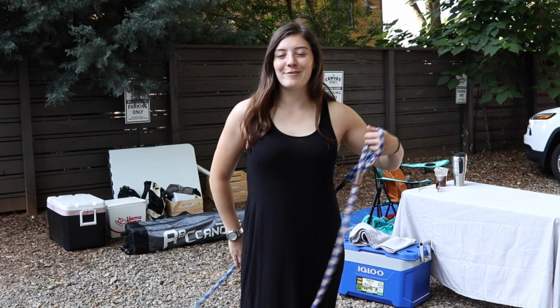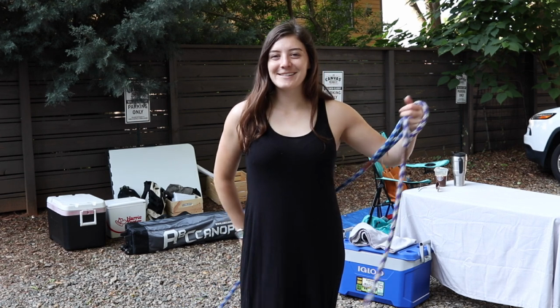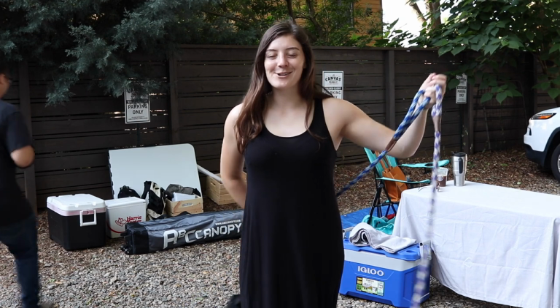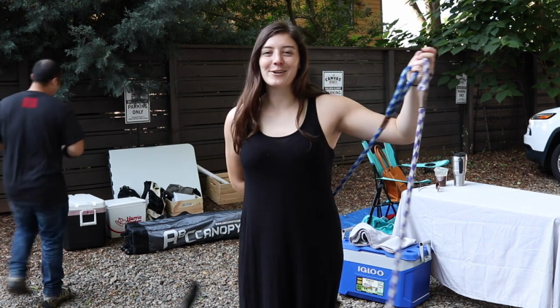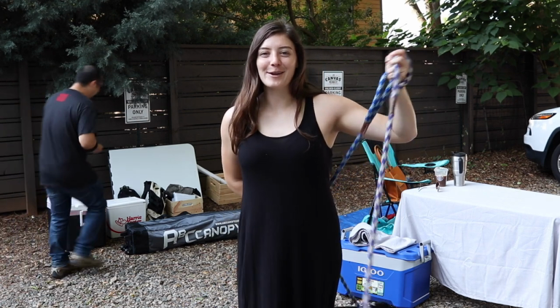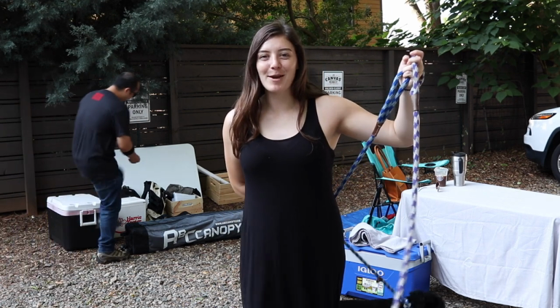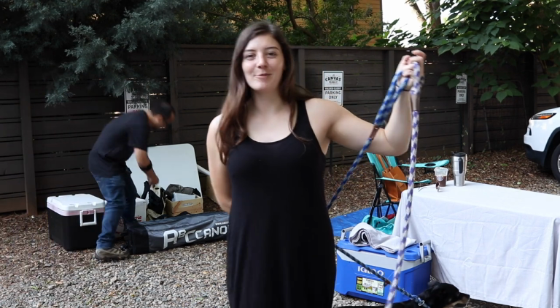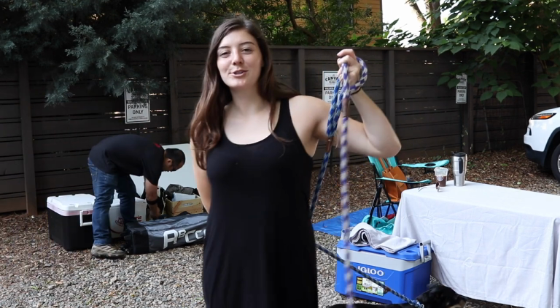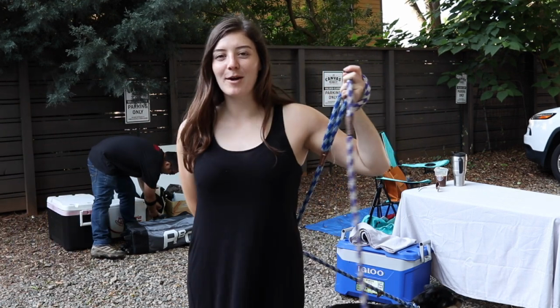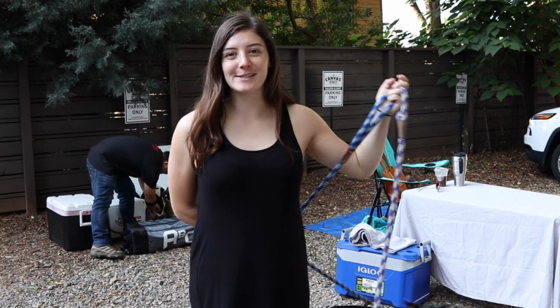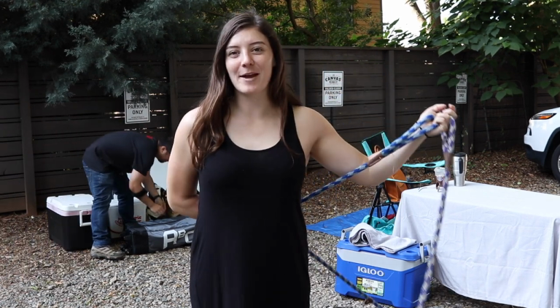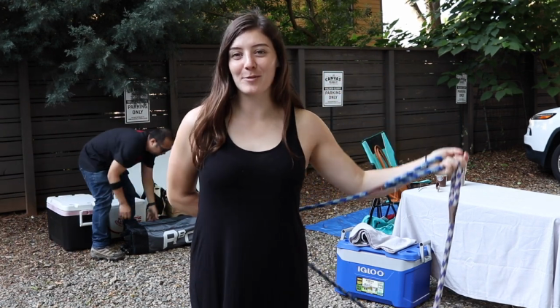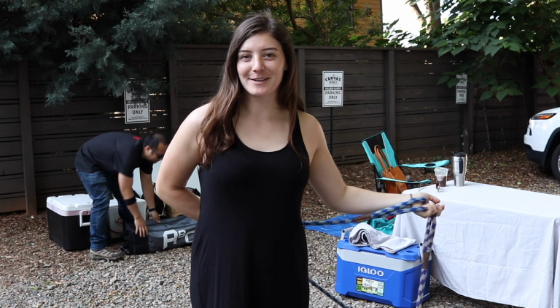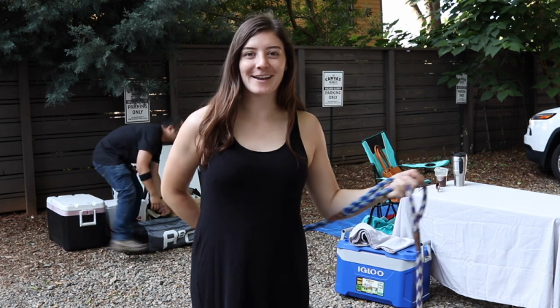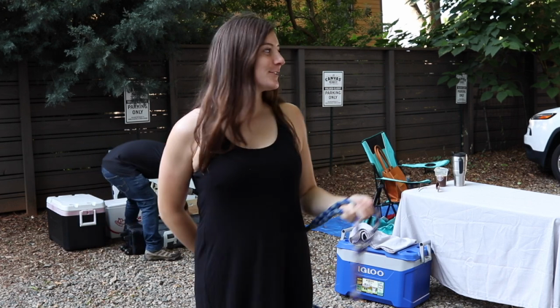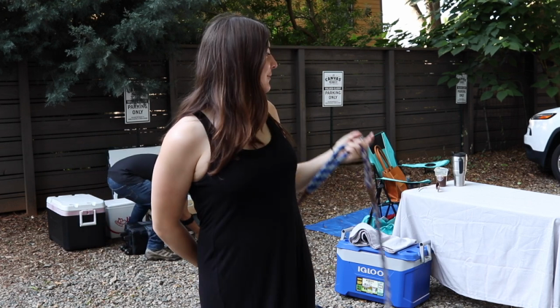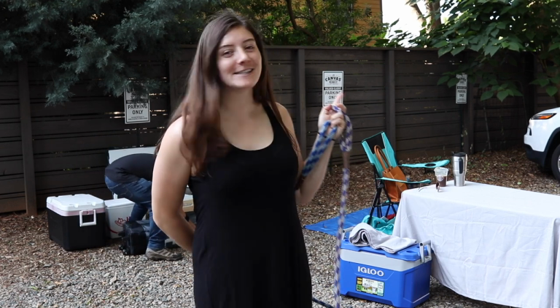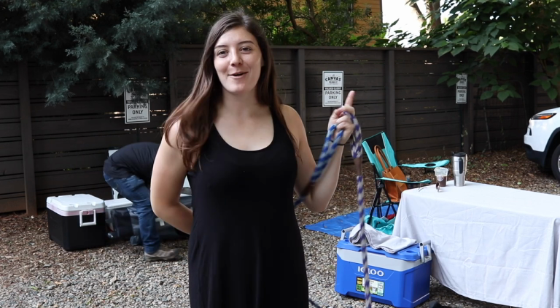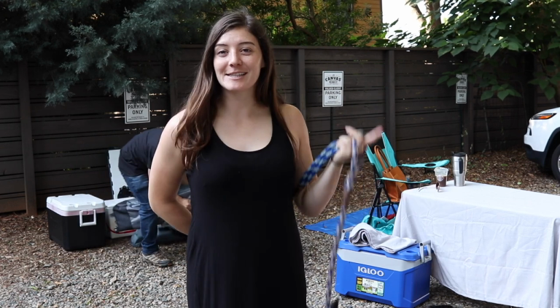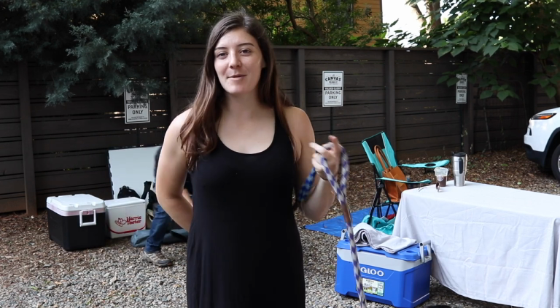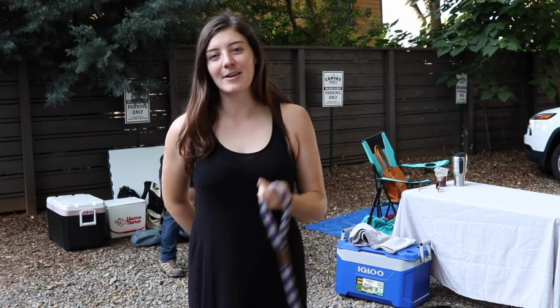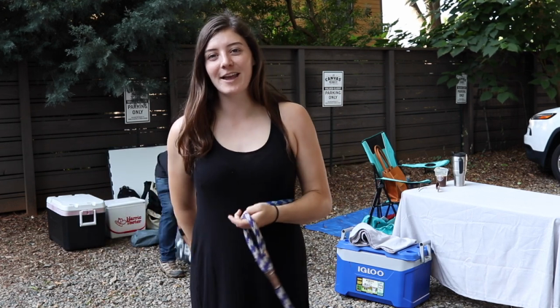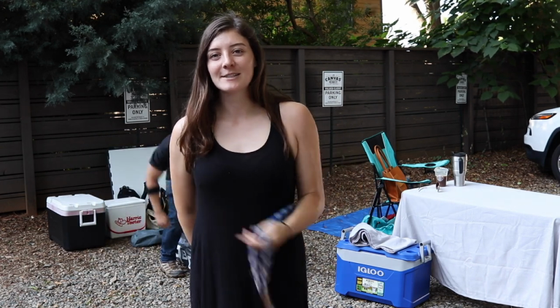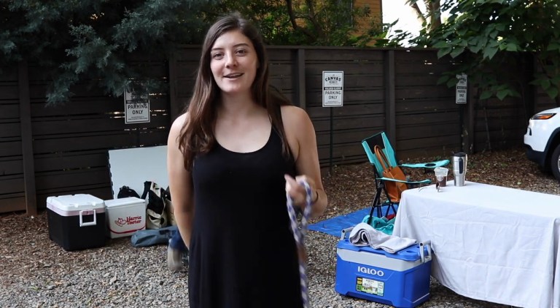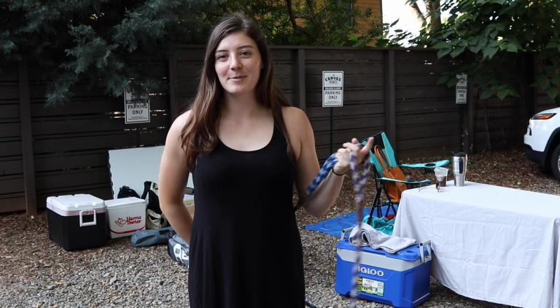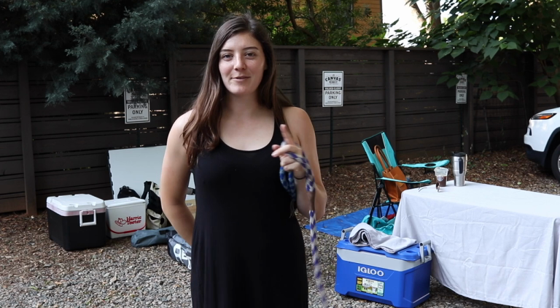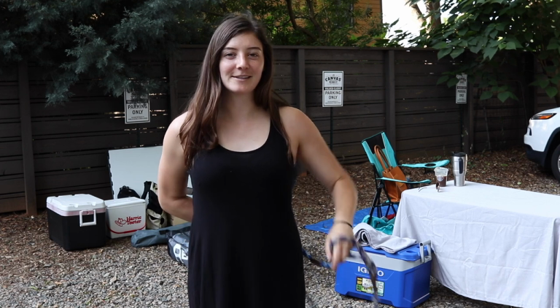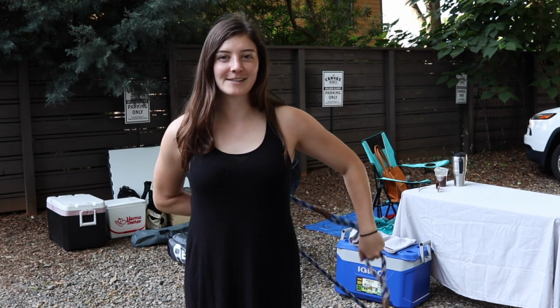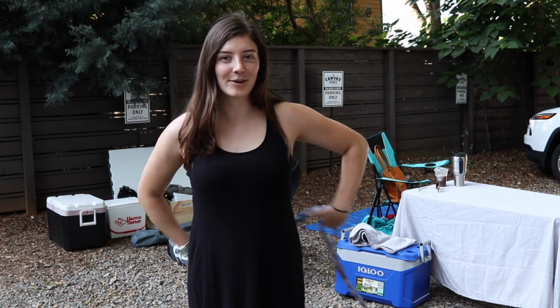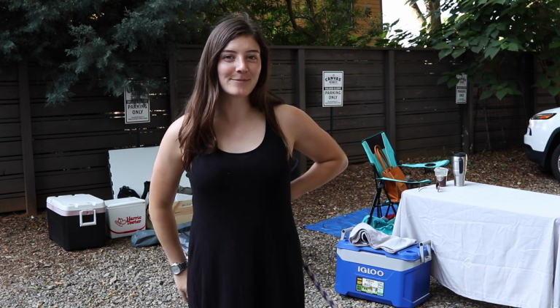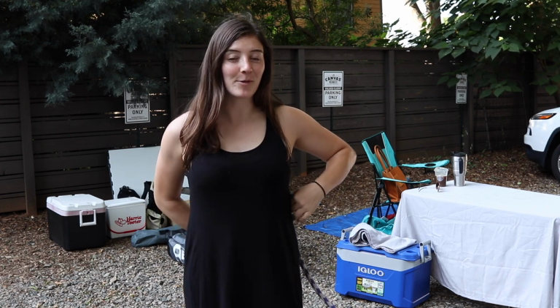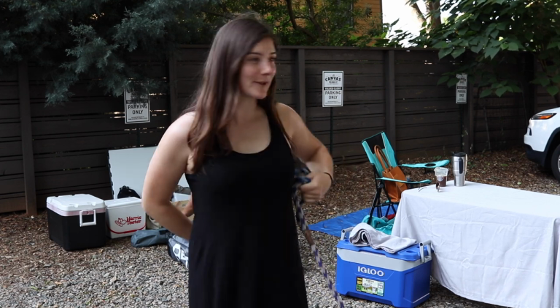Hey everybody, it's Alex and RJ here from Backyard Sprouts and we're going to show you how we are setting up at the farmers market today. You're going to see how we set the tent up, how we lay everything out, and a little bit of the behind the scenes down here in Noda. We hope you enjoy it.